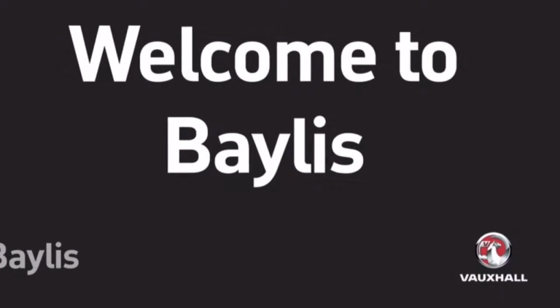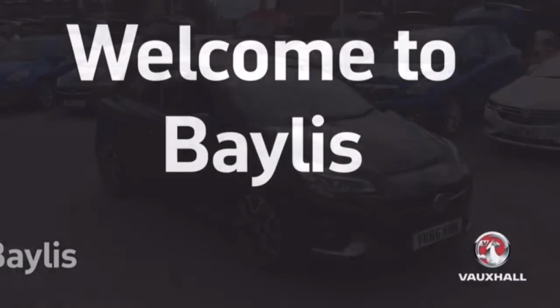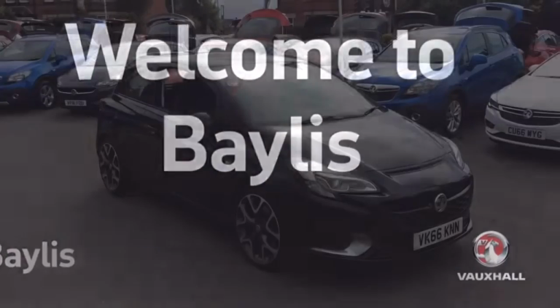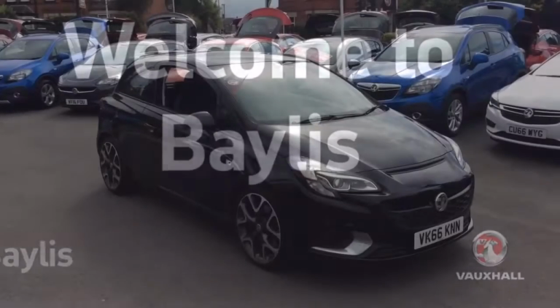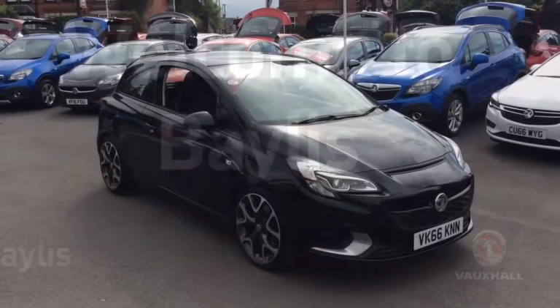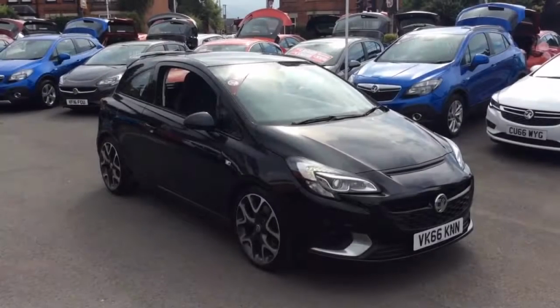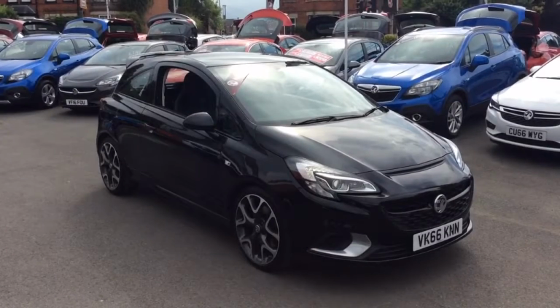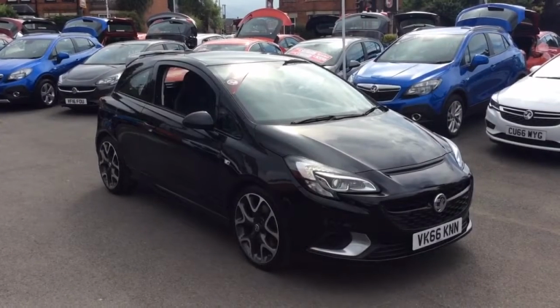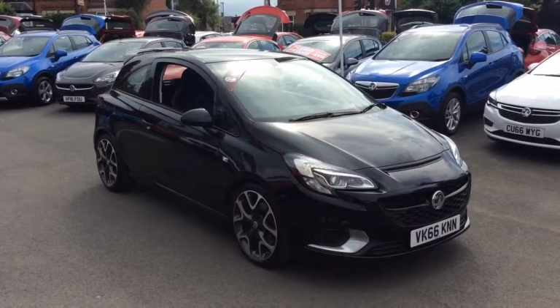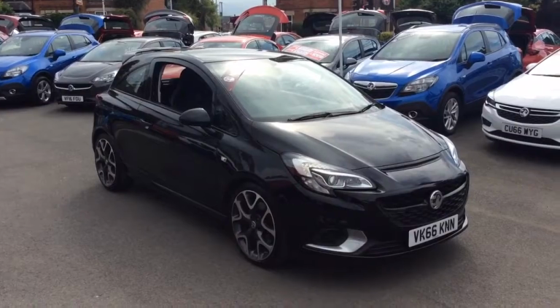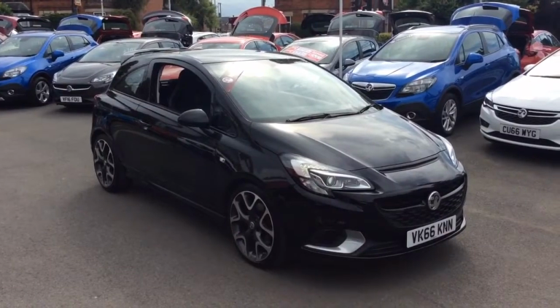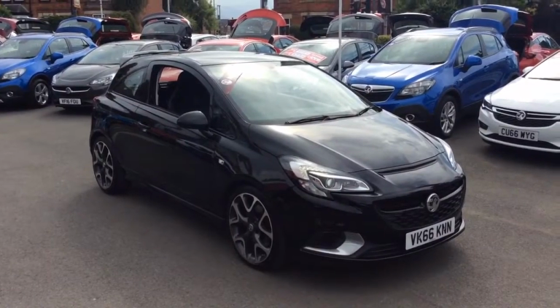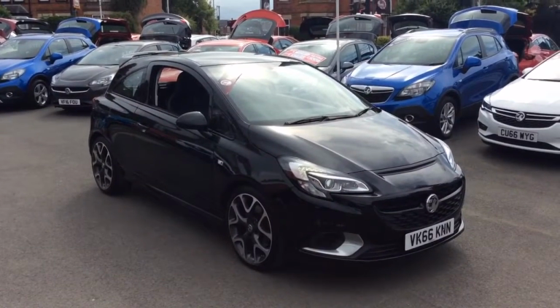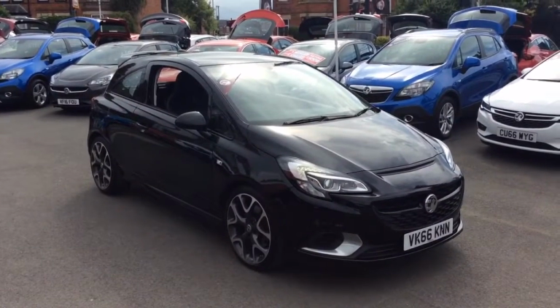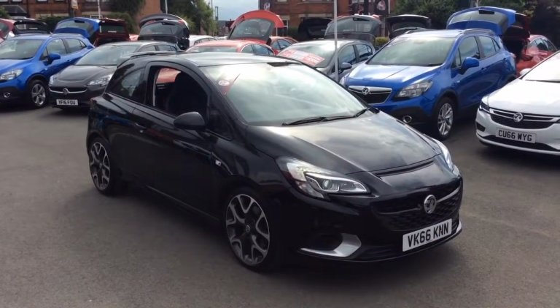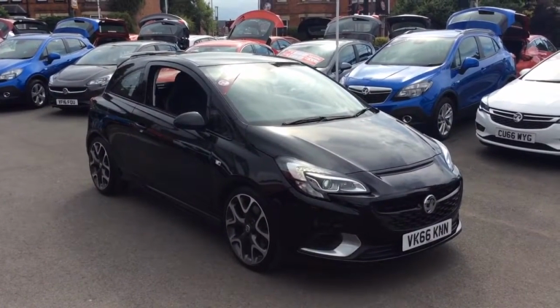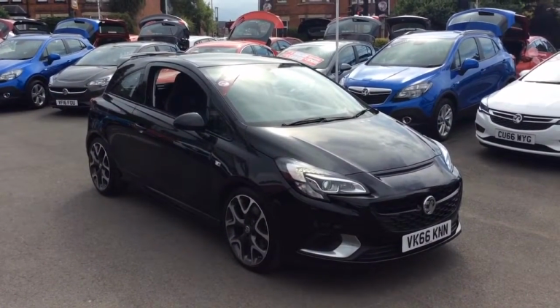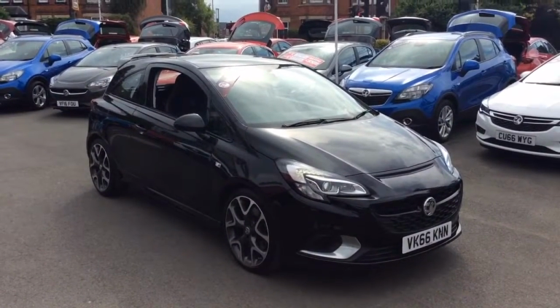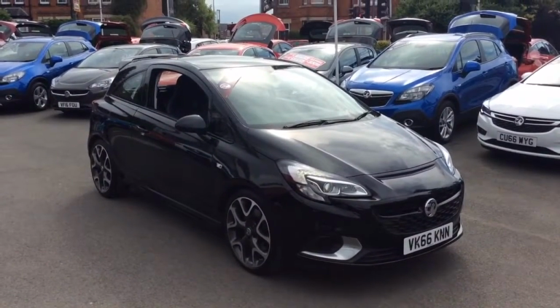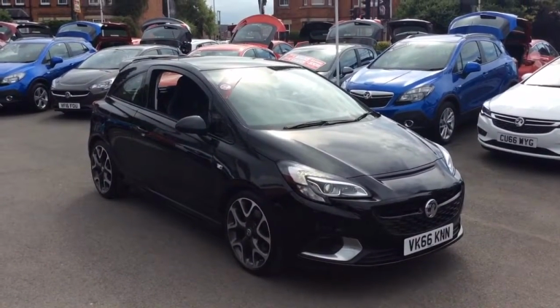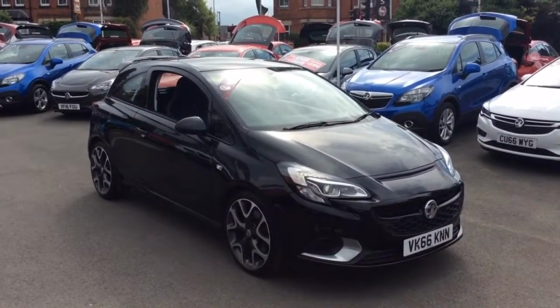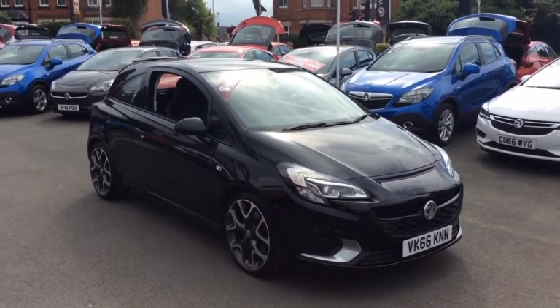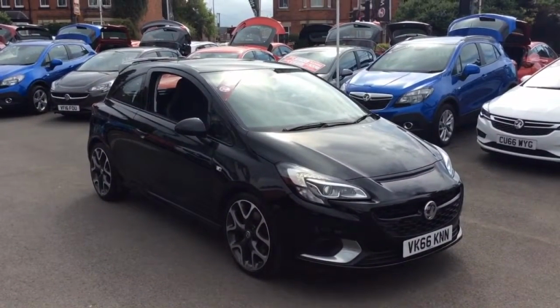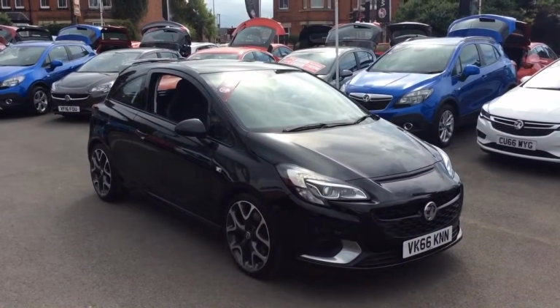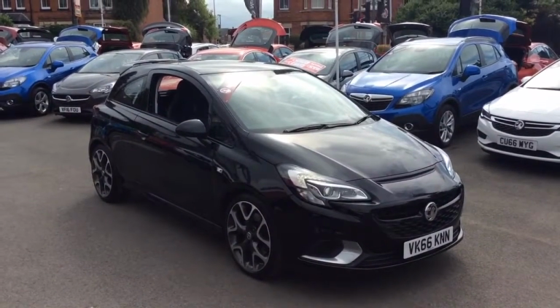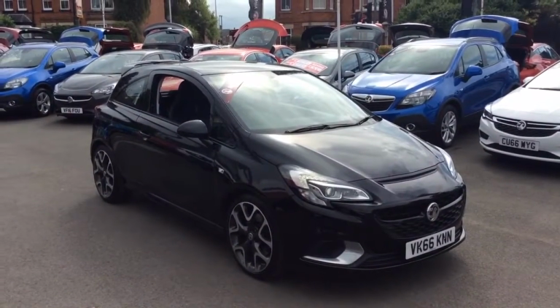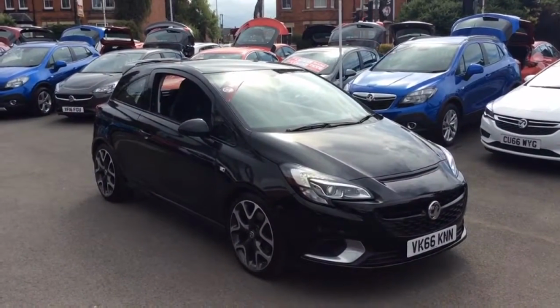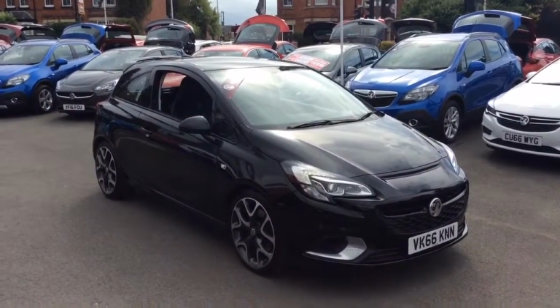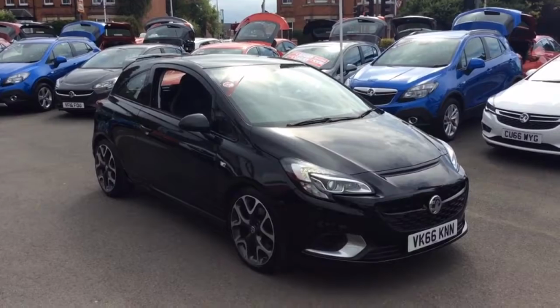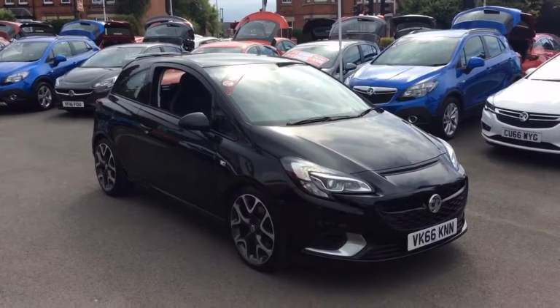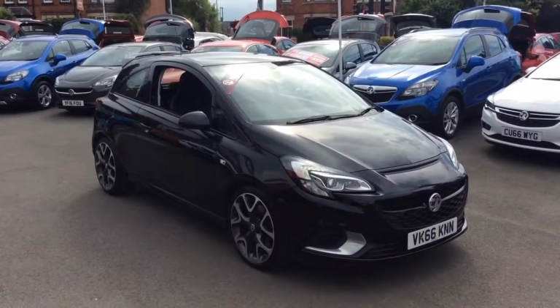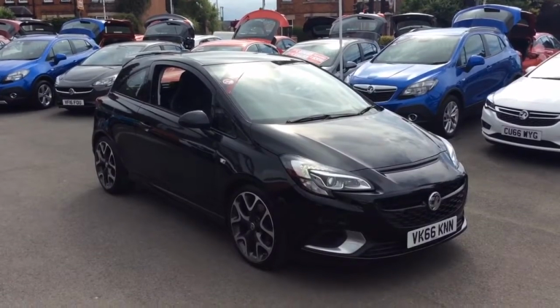Welcome to Bayless Vauxhall. Today we are viewing a Network Q approved 2016 66-plate Vauxhall Corsa 1.6 Turbo VXR.